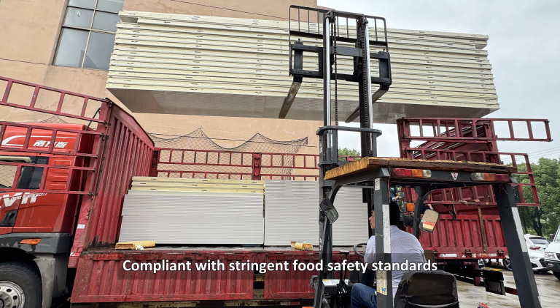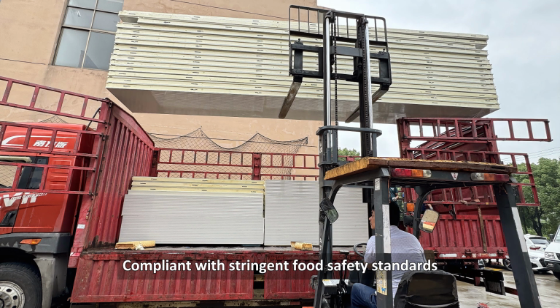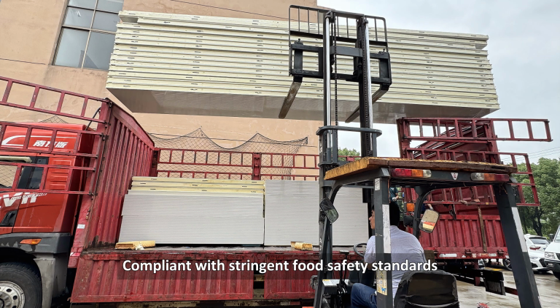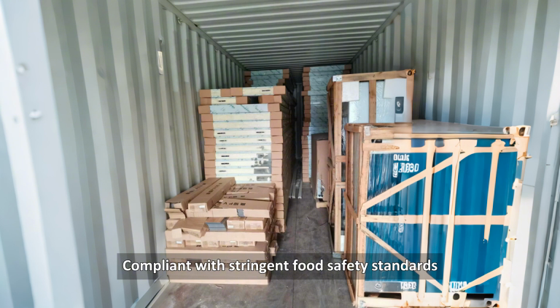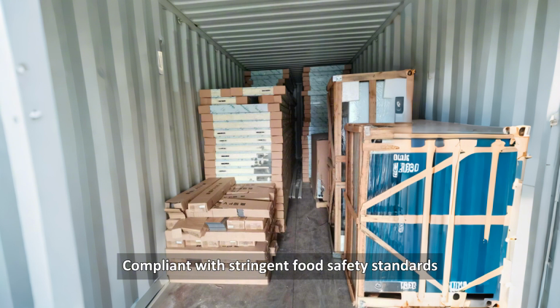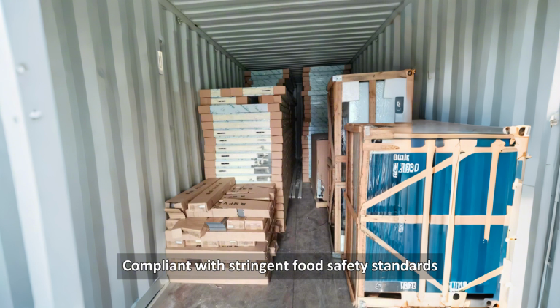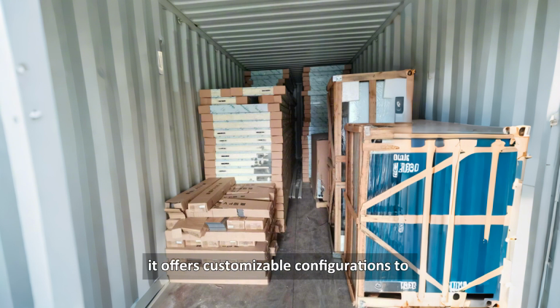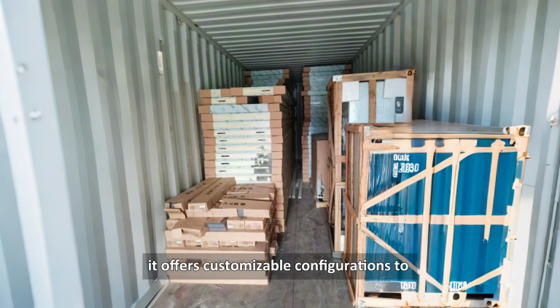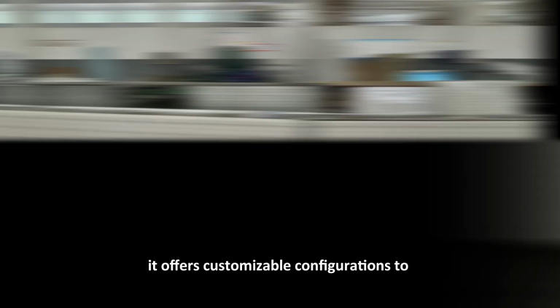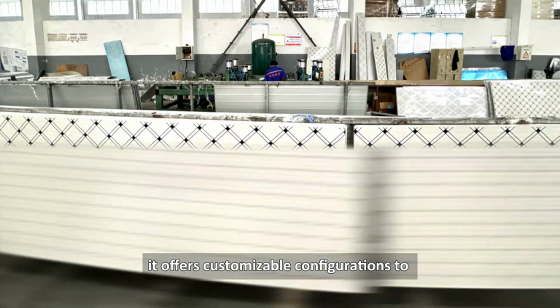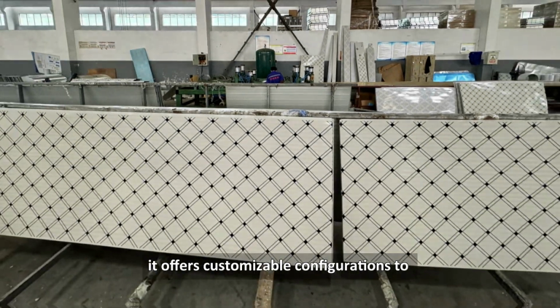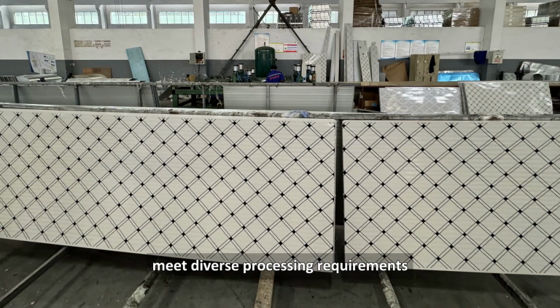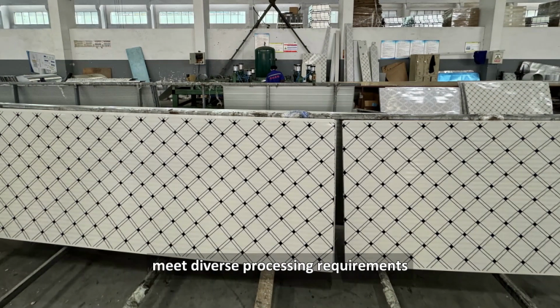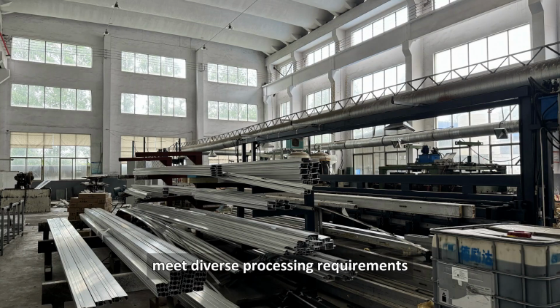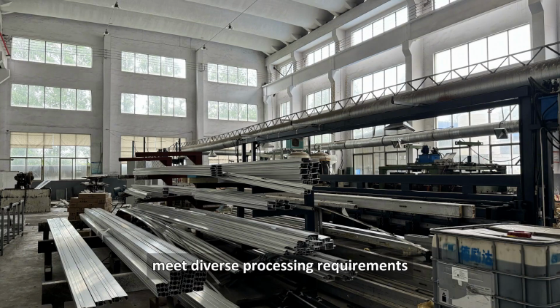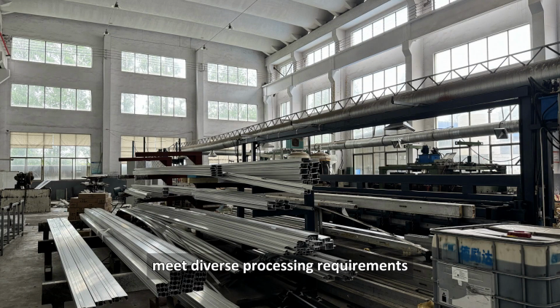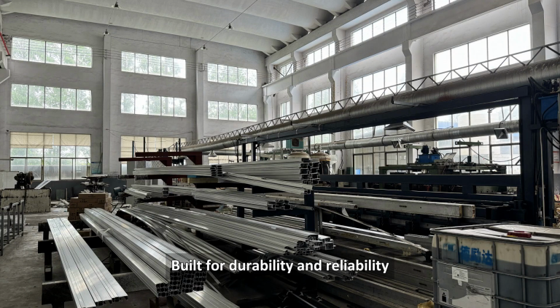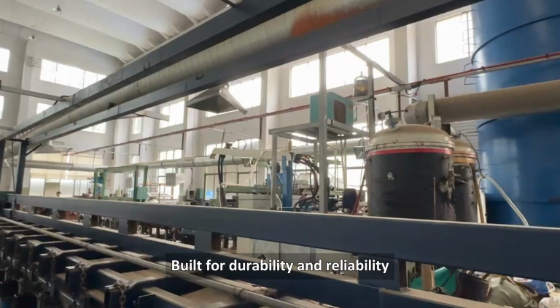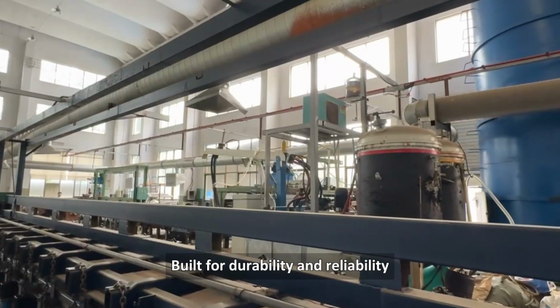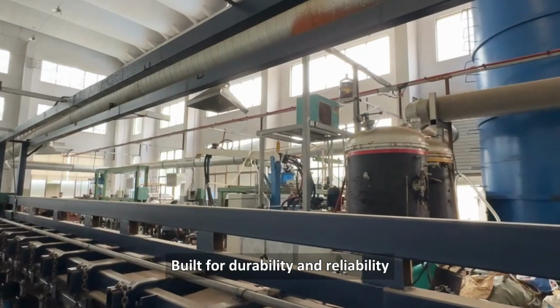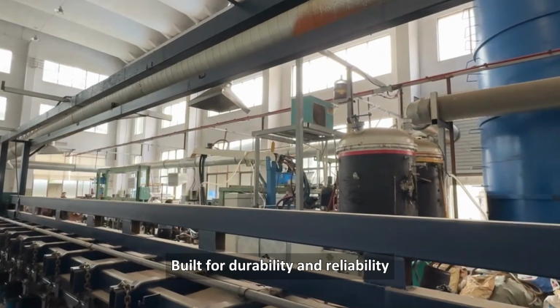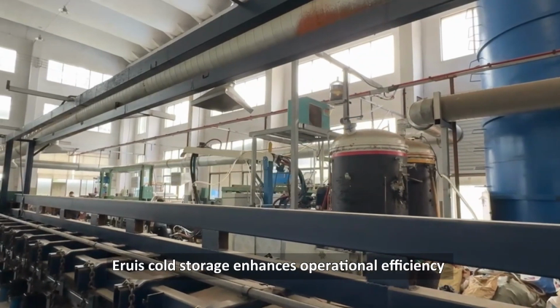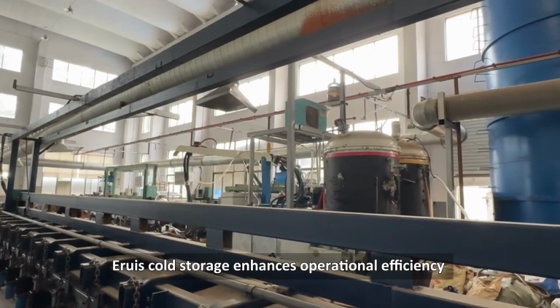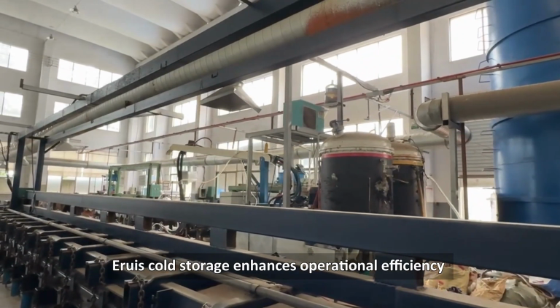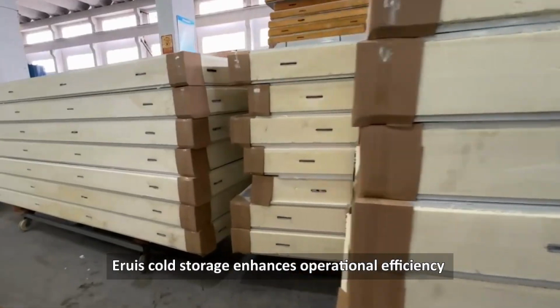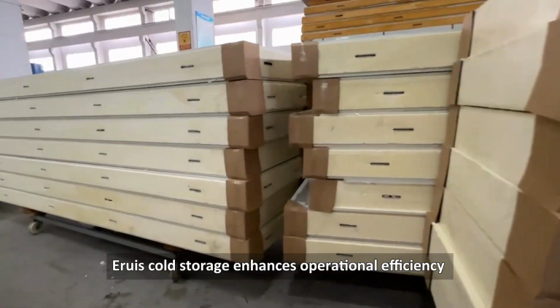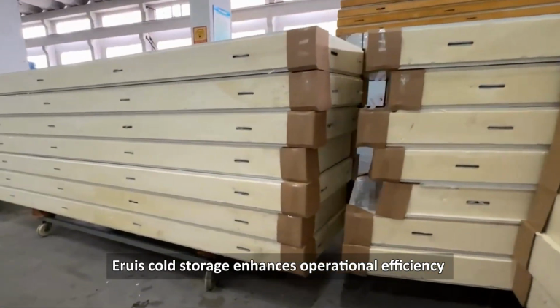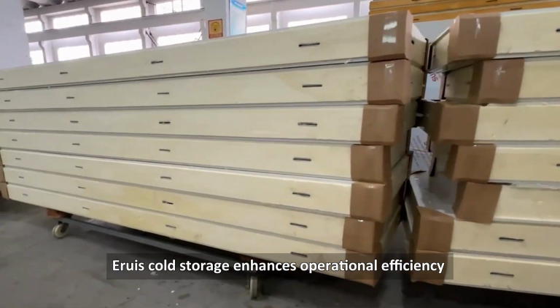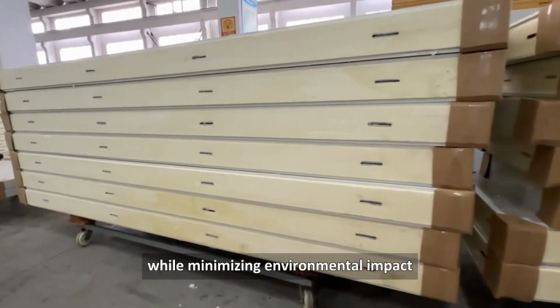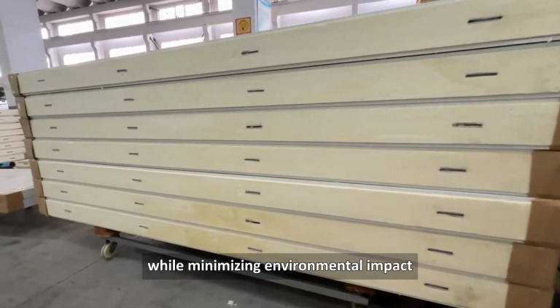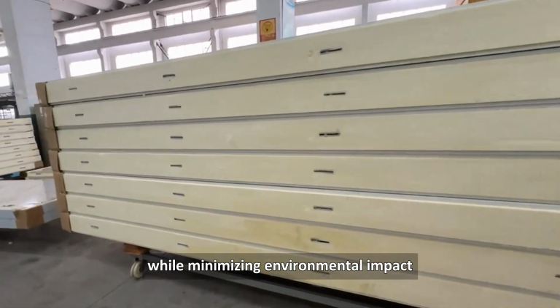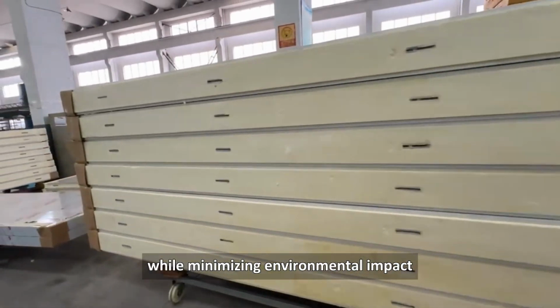Compliant with stringent food safety standards, it offers customizable configurations to meet diverse processing requirements. Built for durability and reliability, Aruz cold storage enhances operational efficiency while minimizing environmental impact.